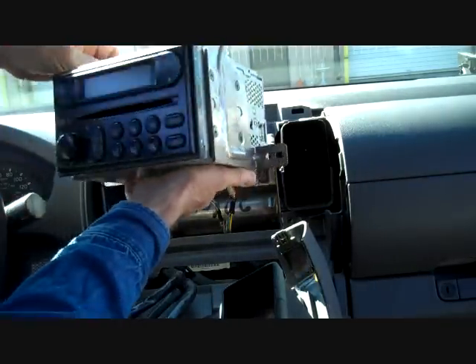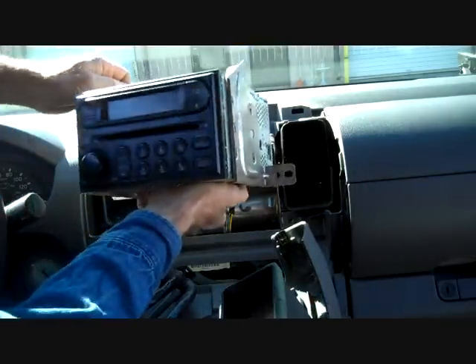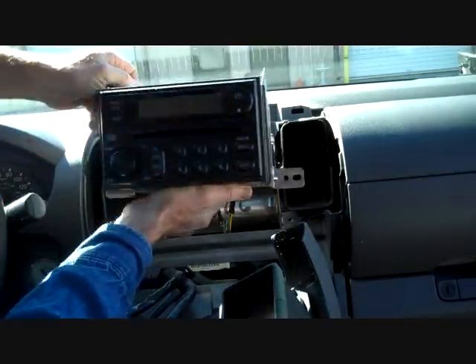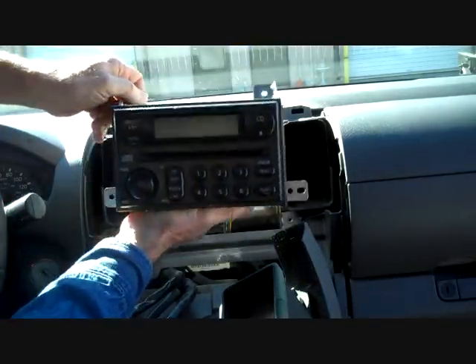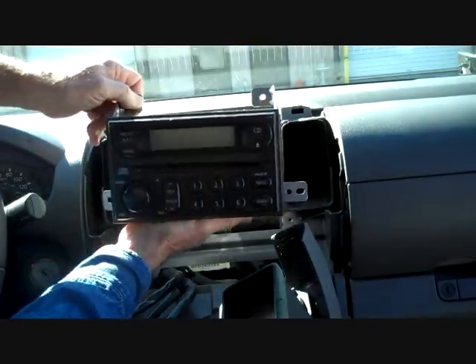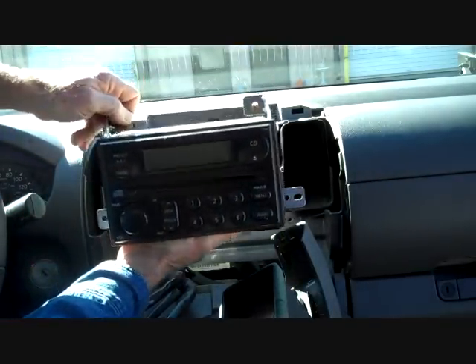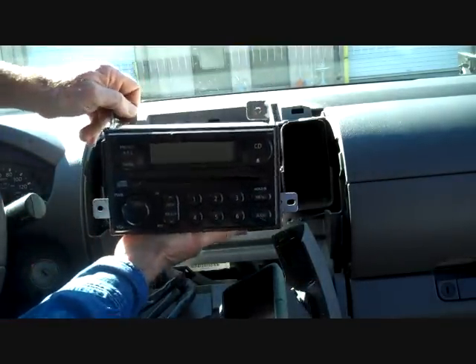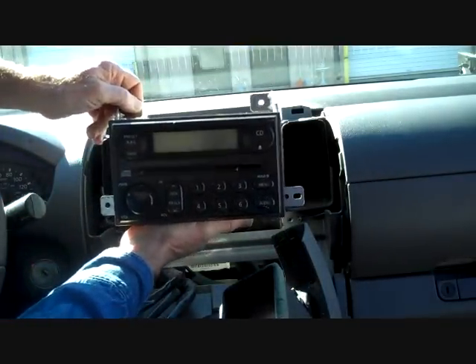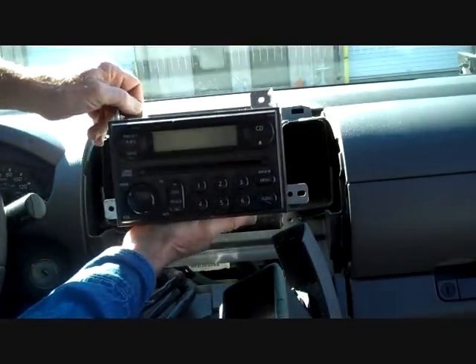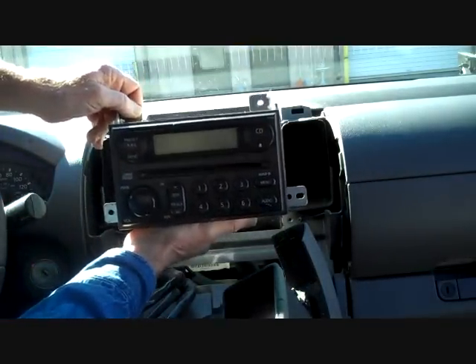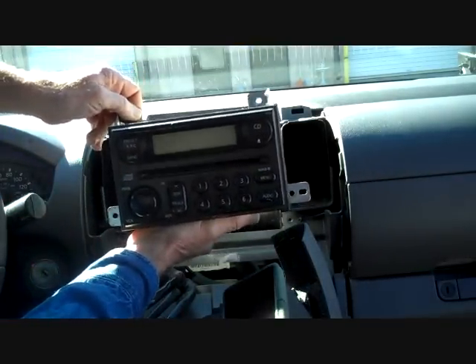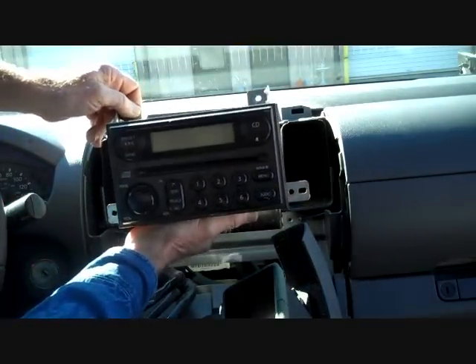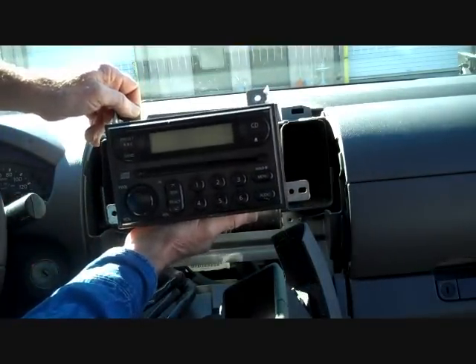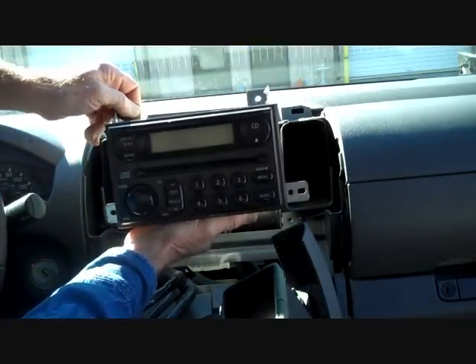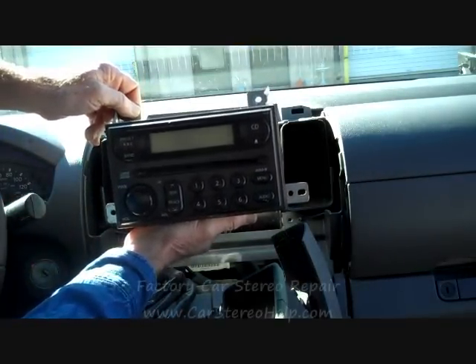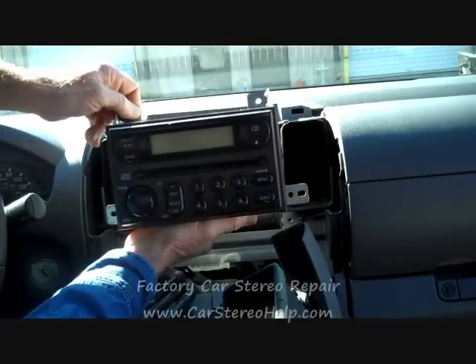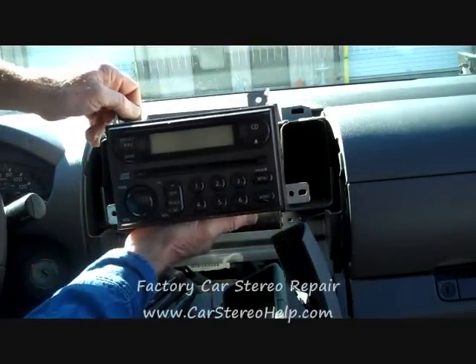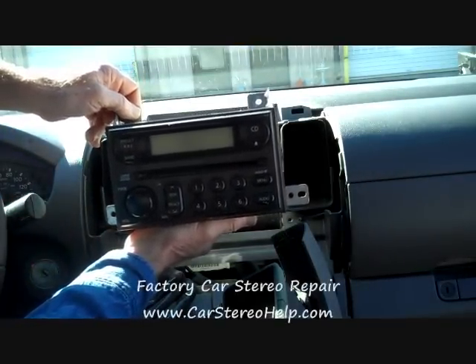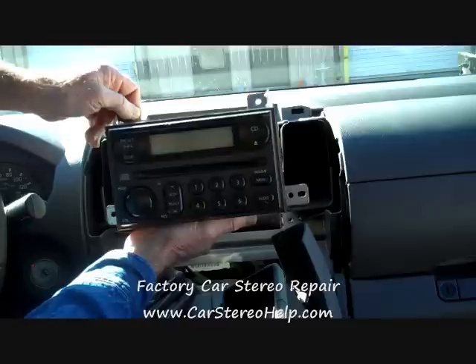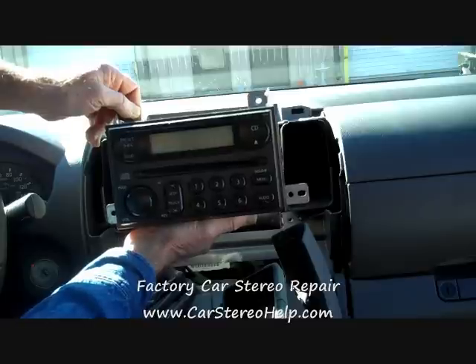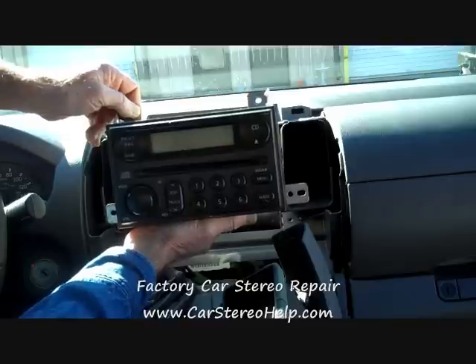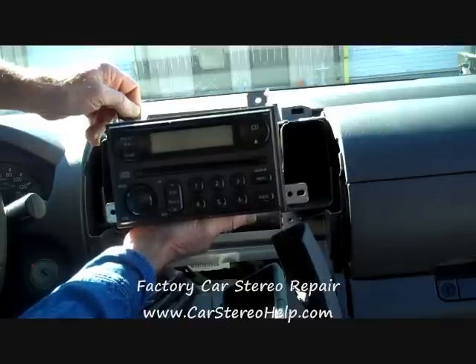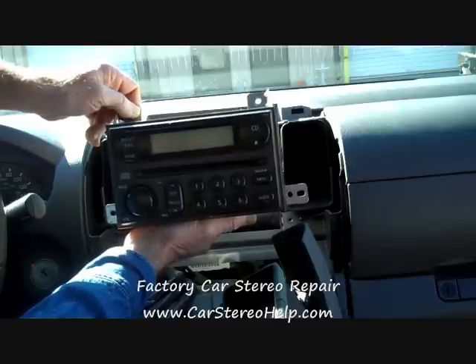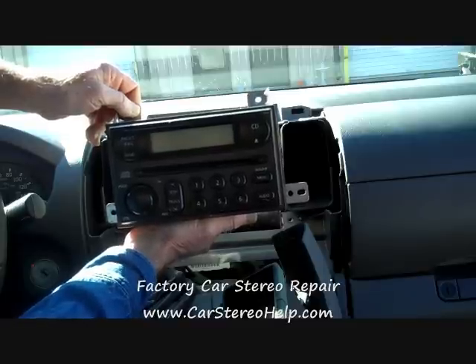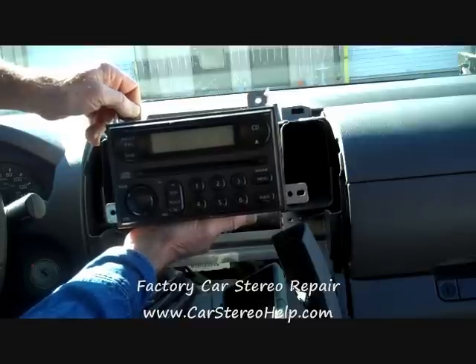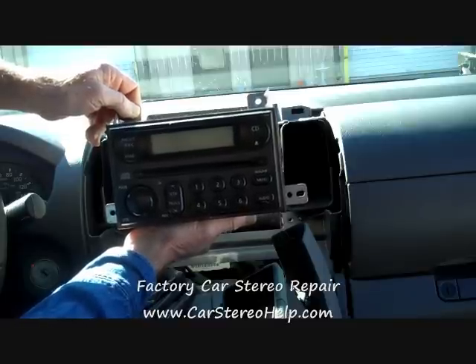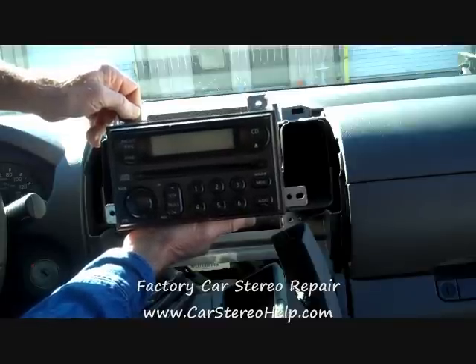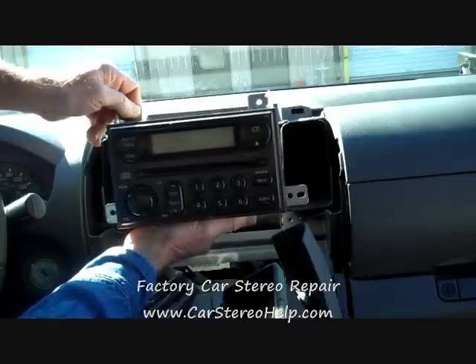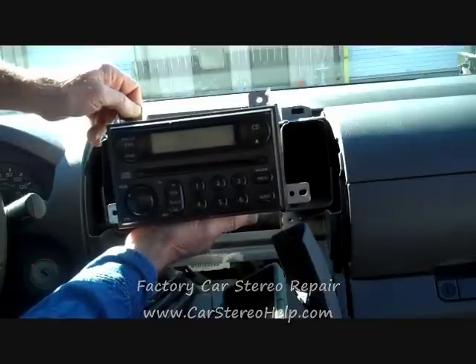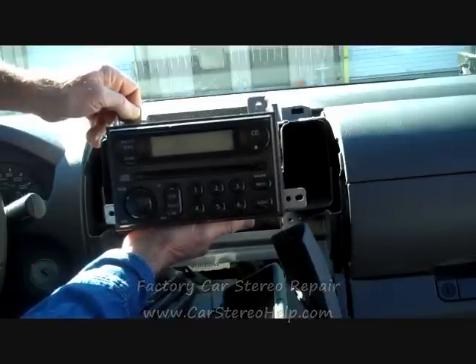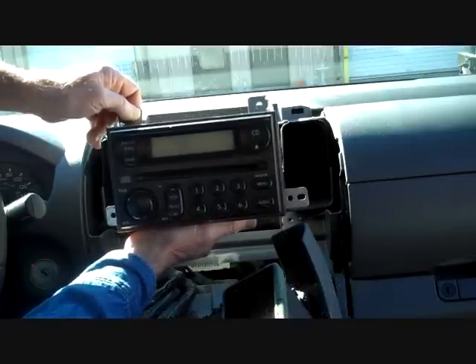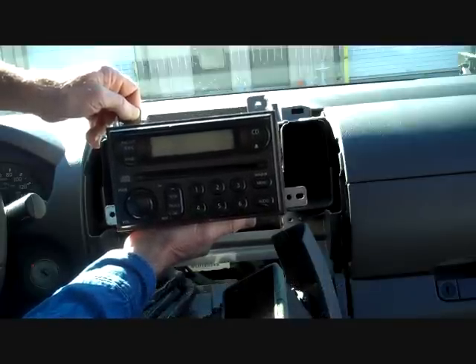This is how you remove the stereo from a Nissan Frontier. Hope this video has been helpful. Thank you for watching.